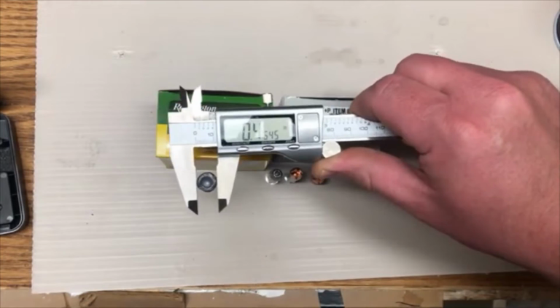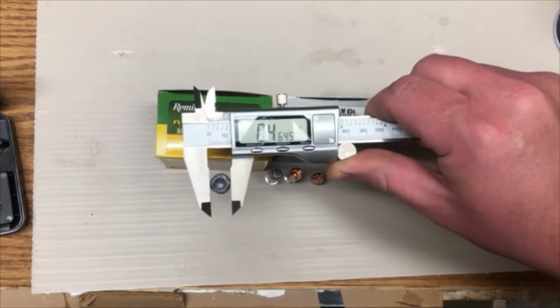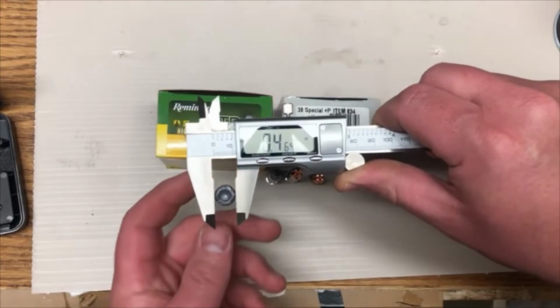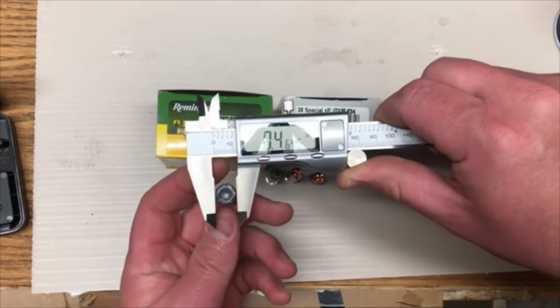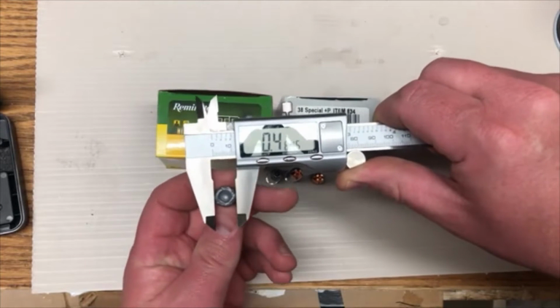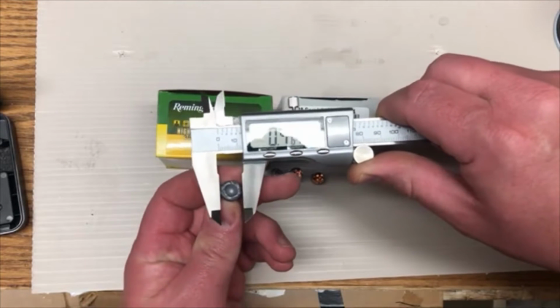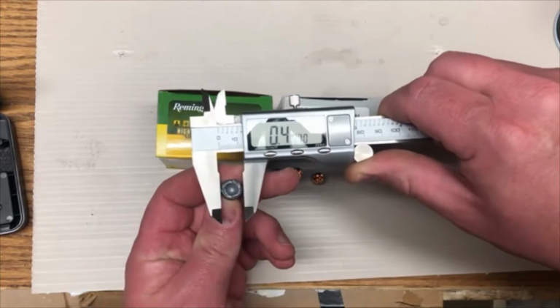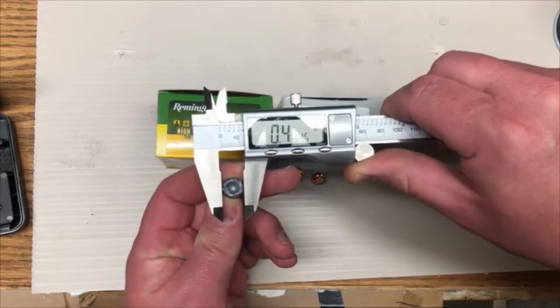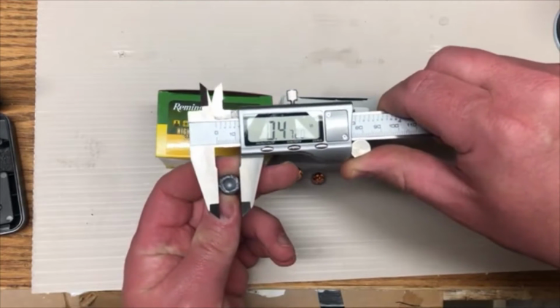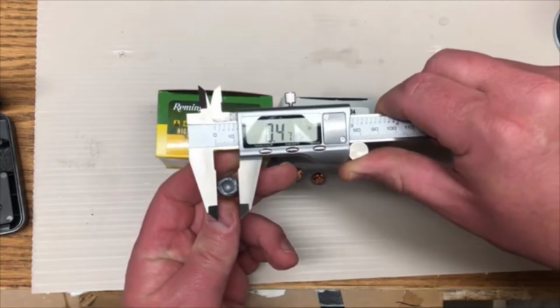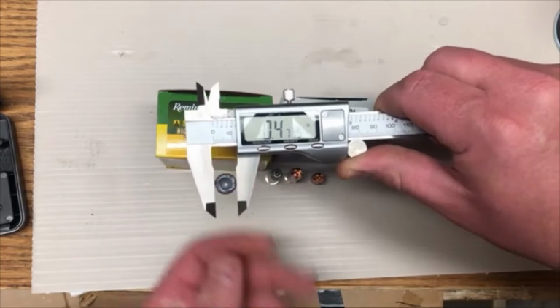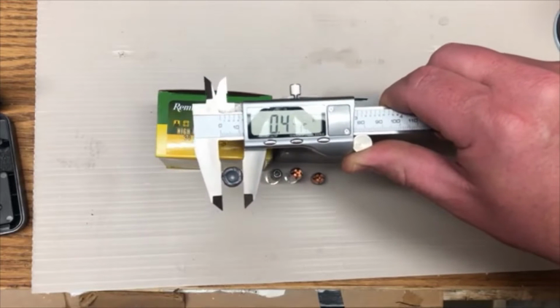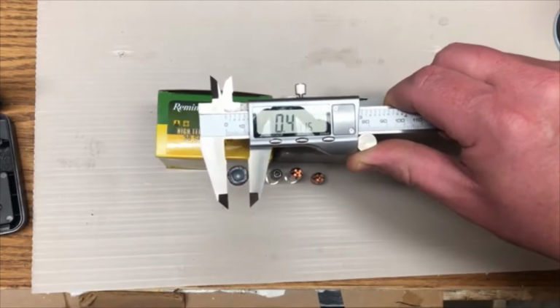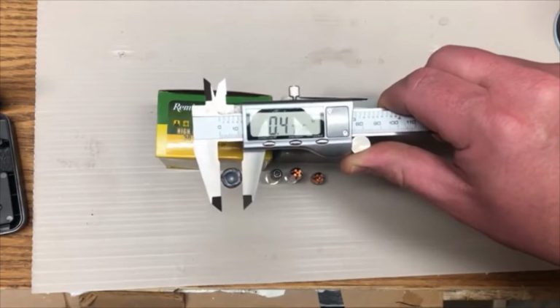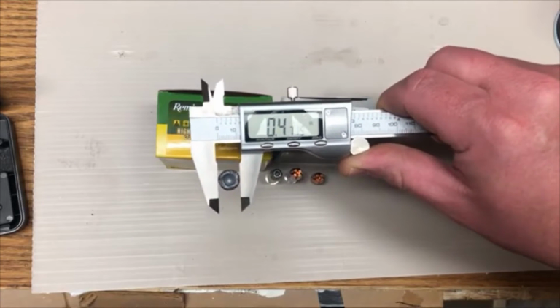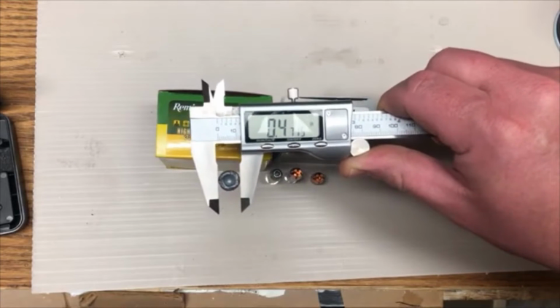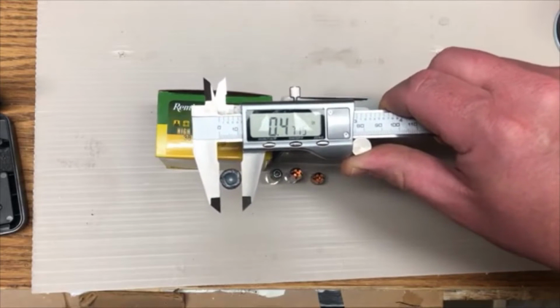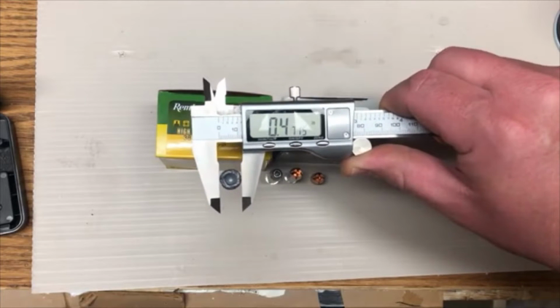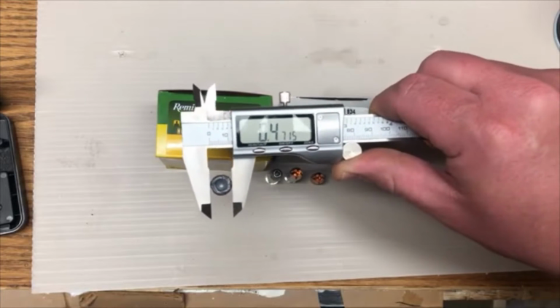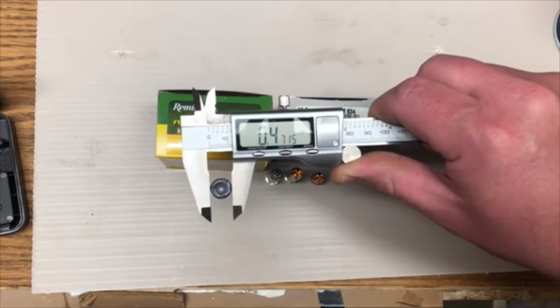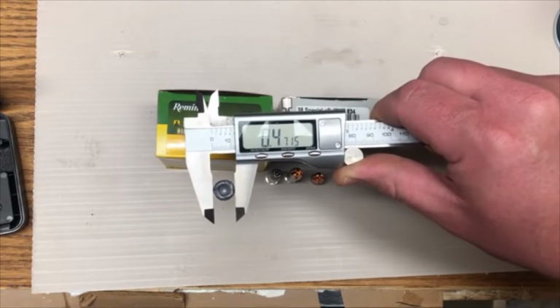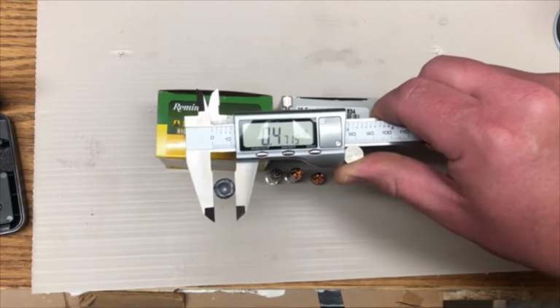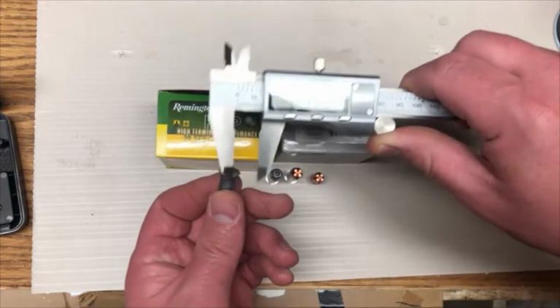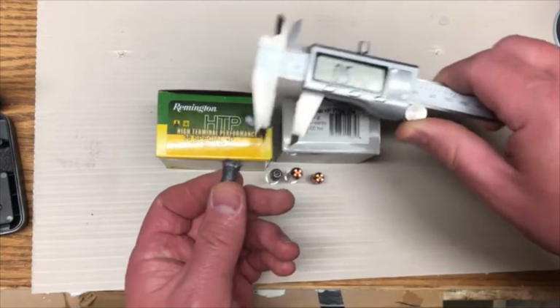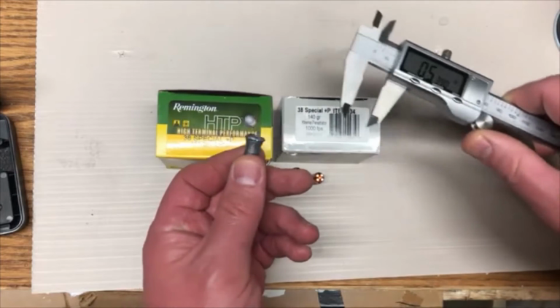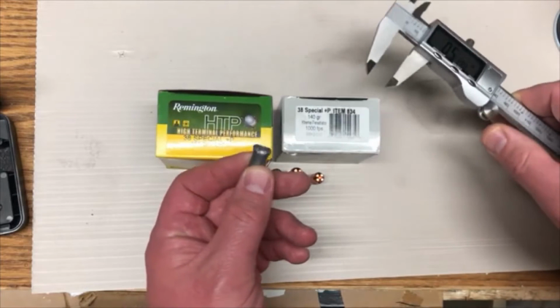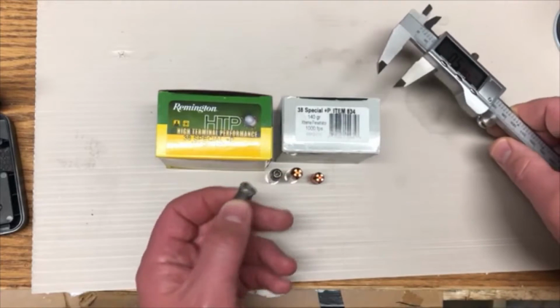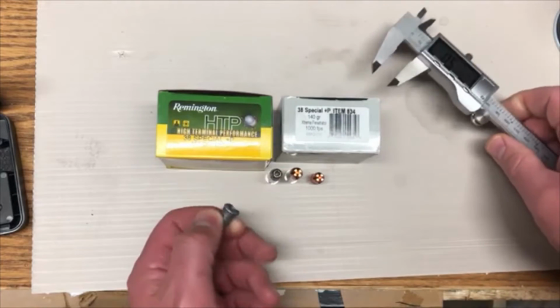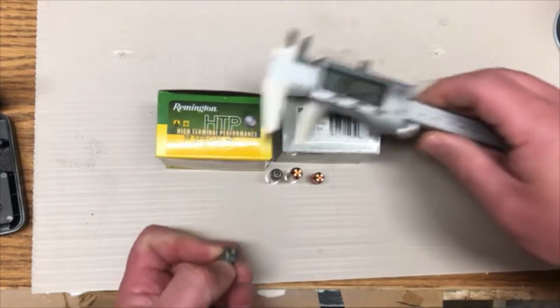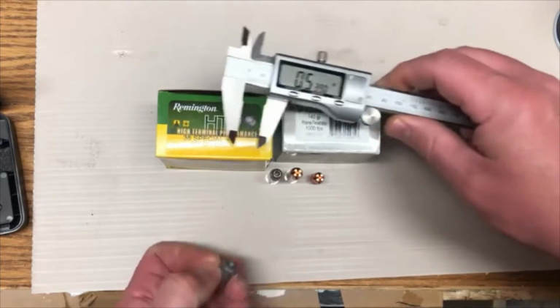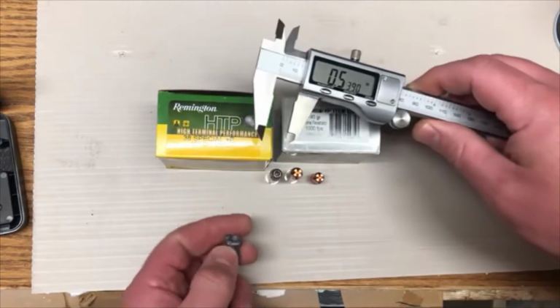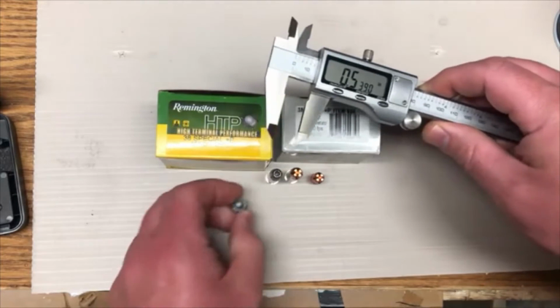The round expanded to about 0.47 inches in diameter — 0.4715, right on that spot. Not a tremendous amount of expansion, but not terrible either.